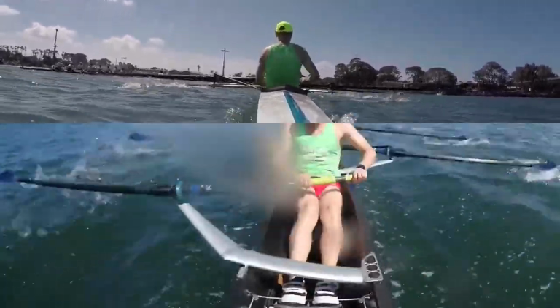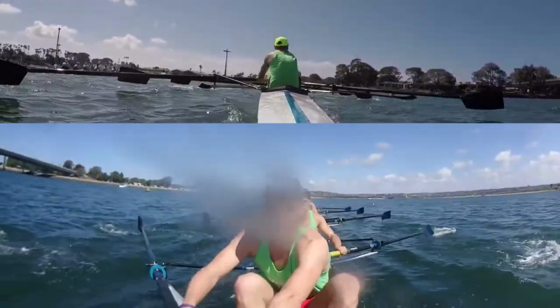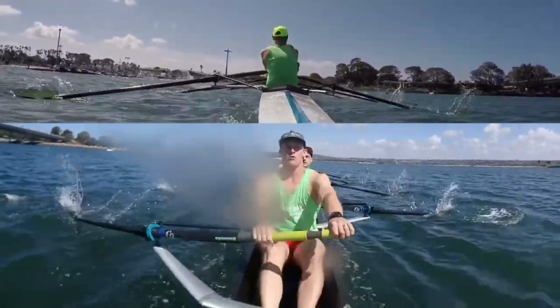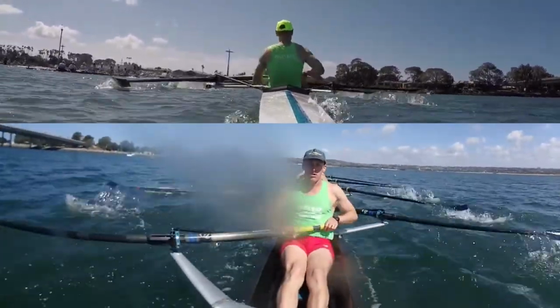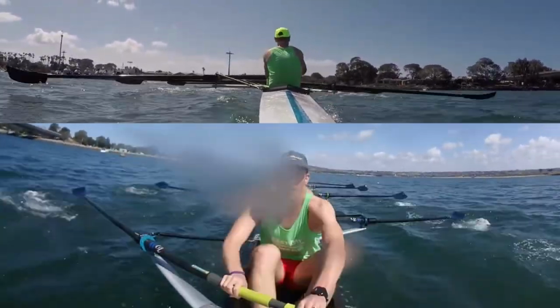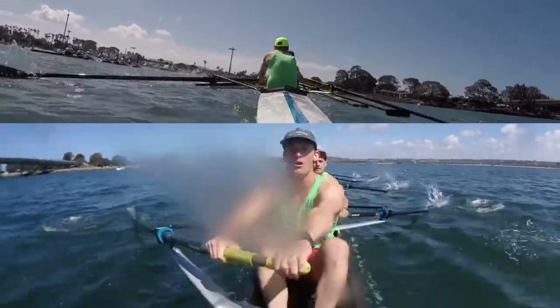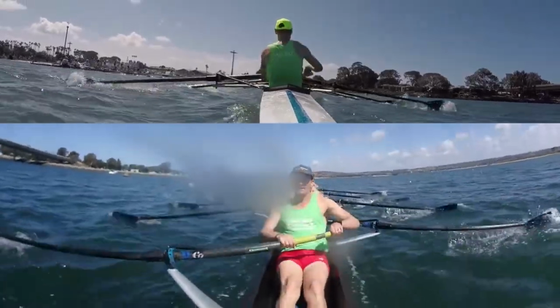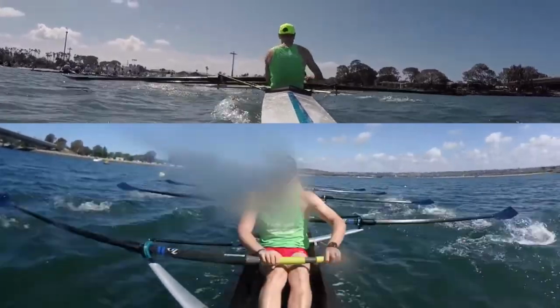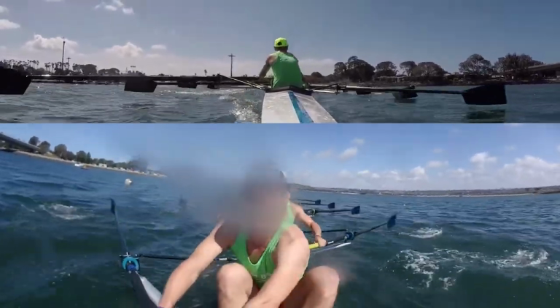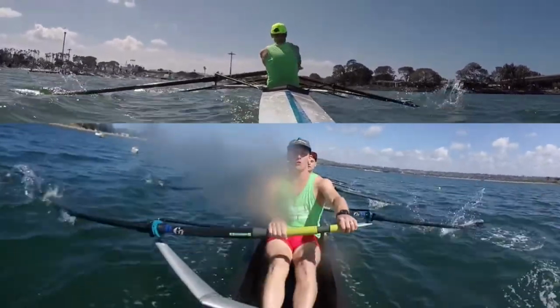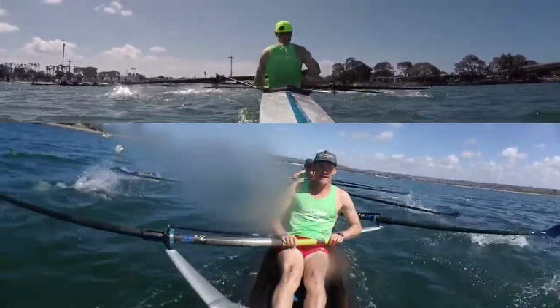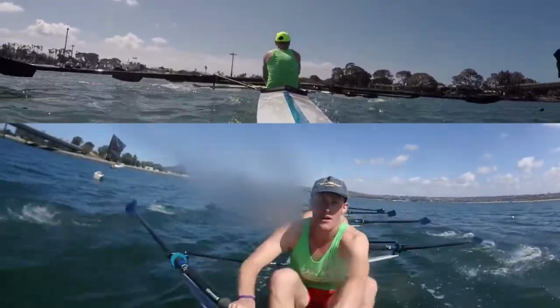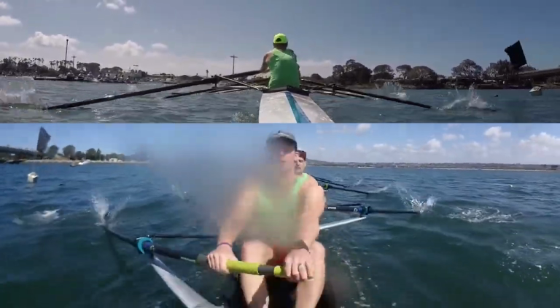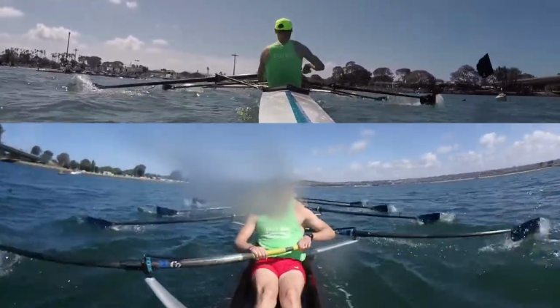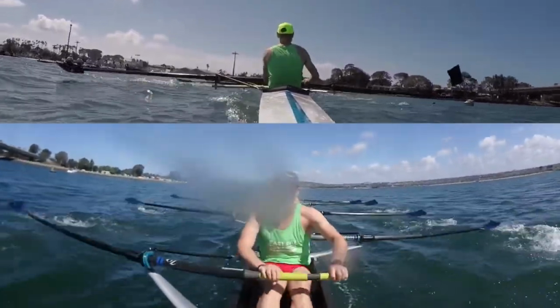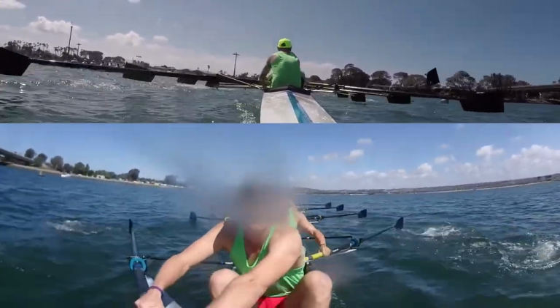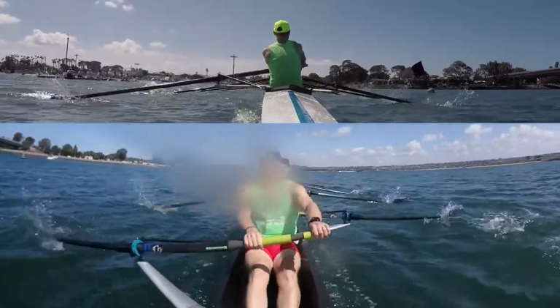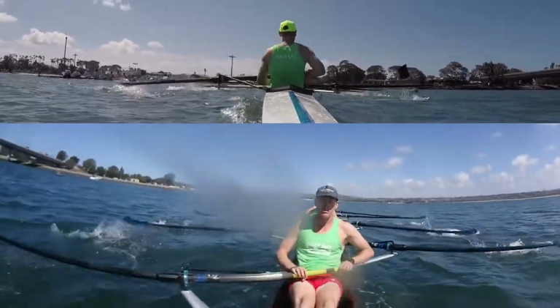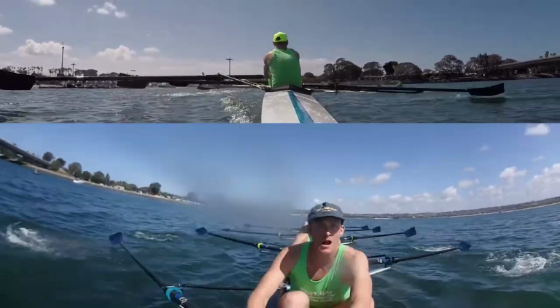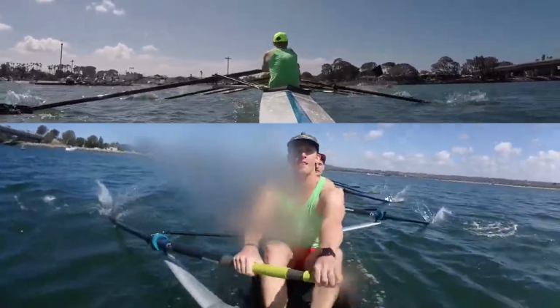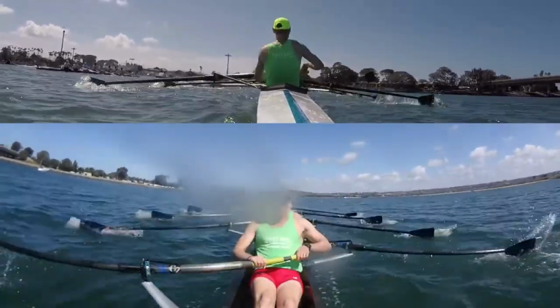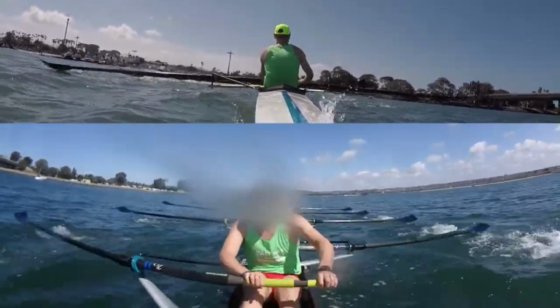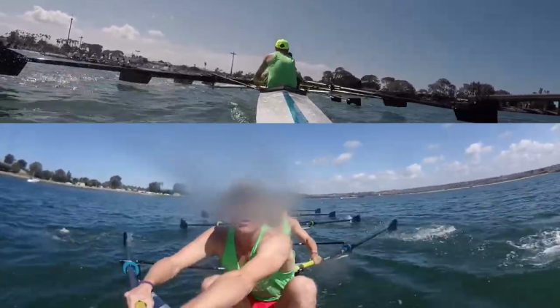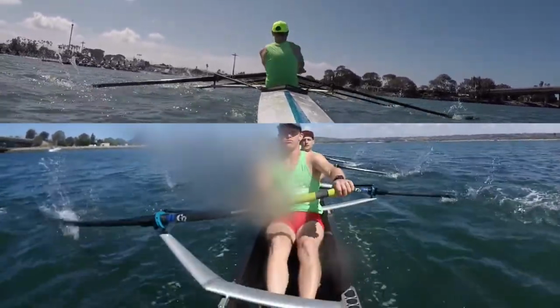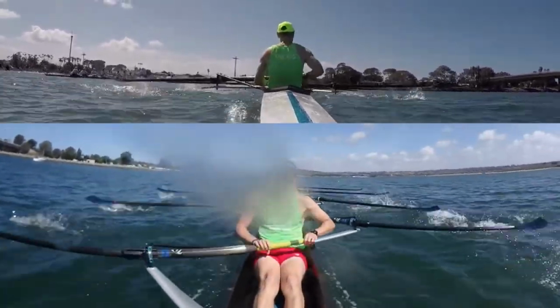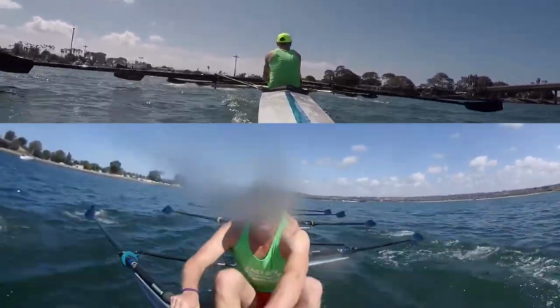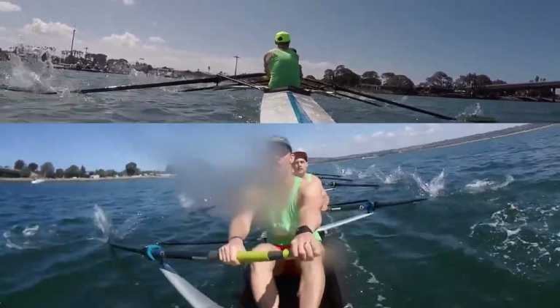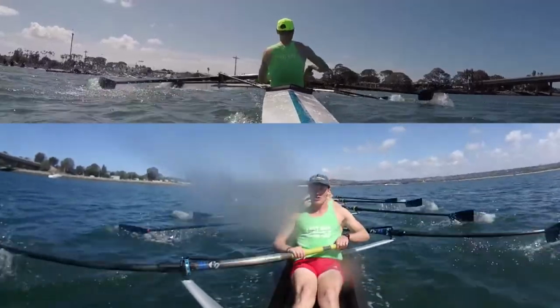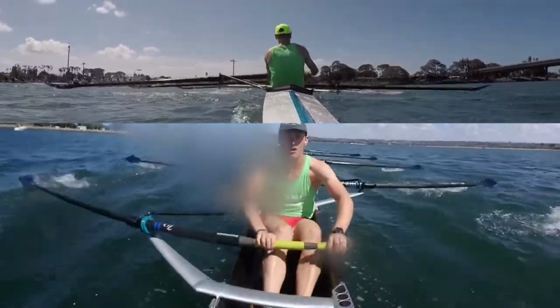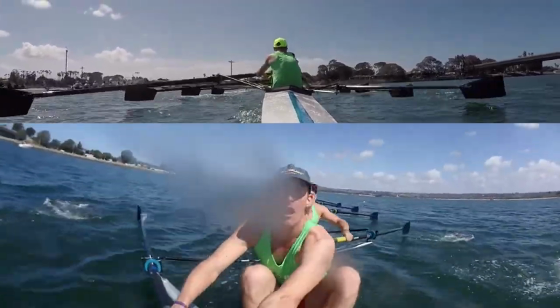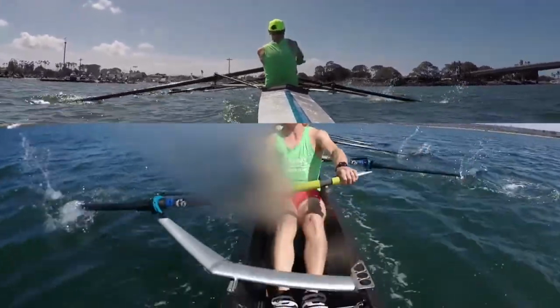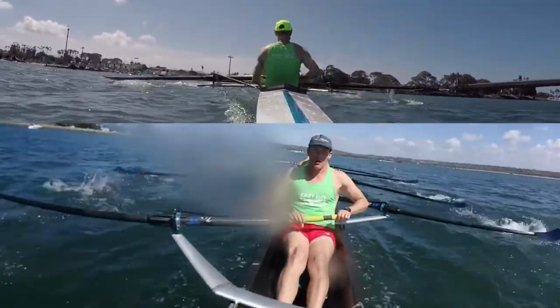Move. Two, thirty-six. Three. Open it up. Four. Breathe. Five. Lift. Six. Seven. Nine. Clean it up. Ten. Ten more.